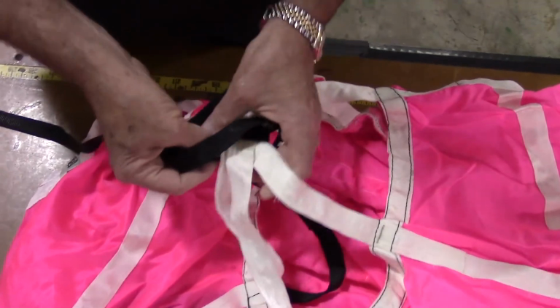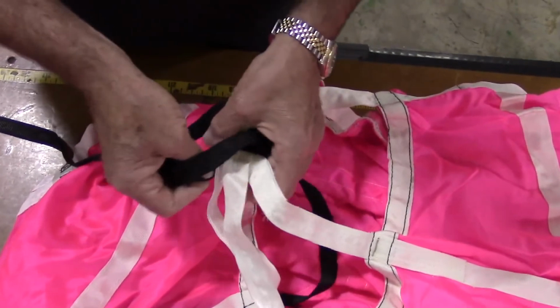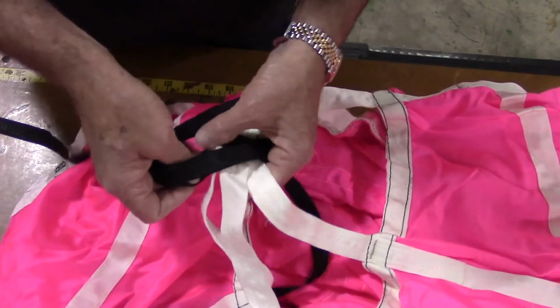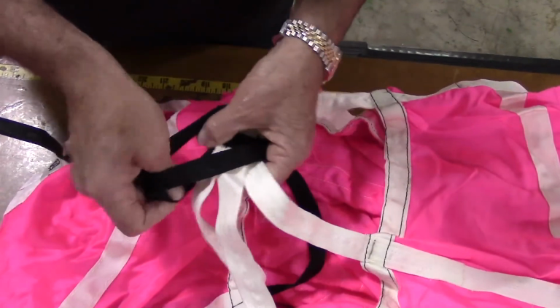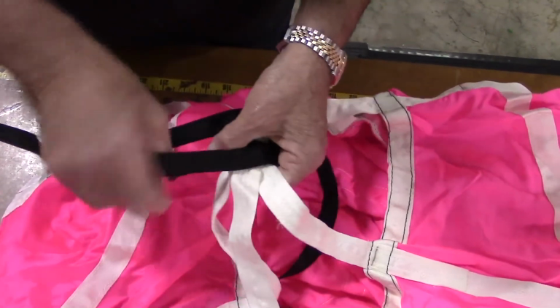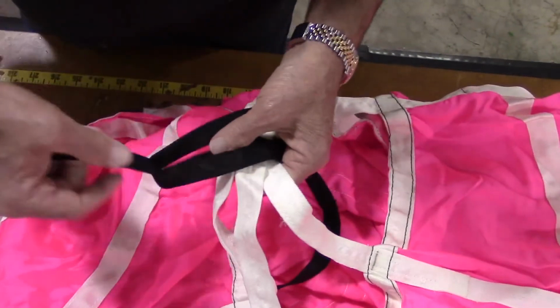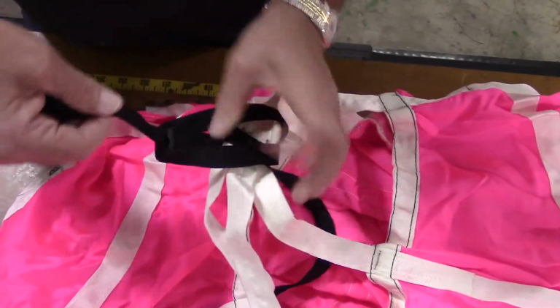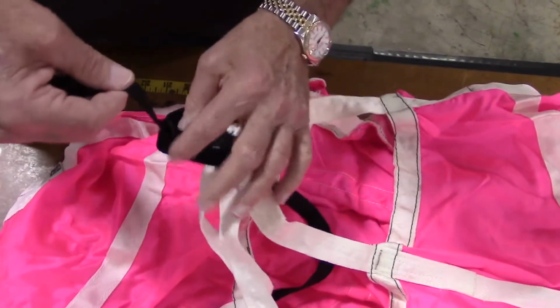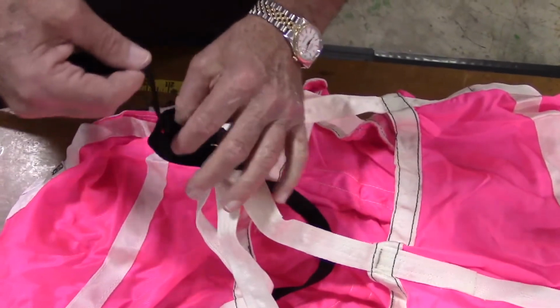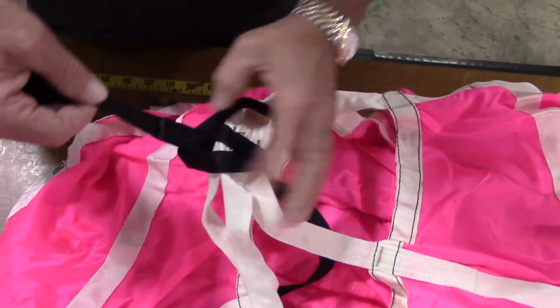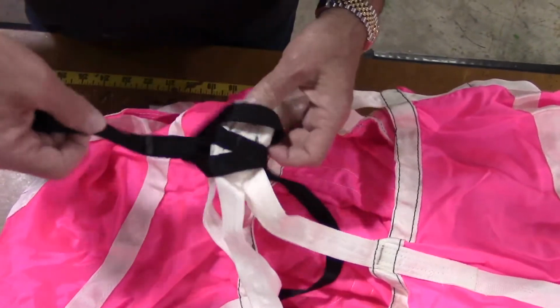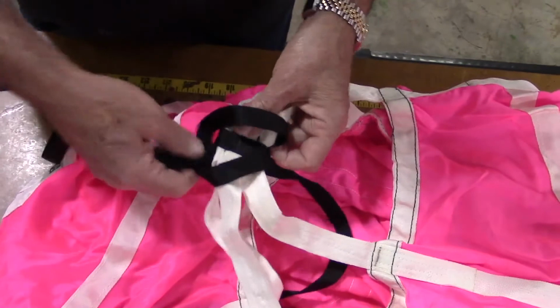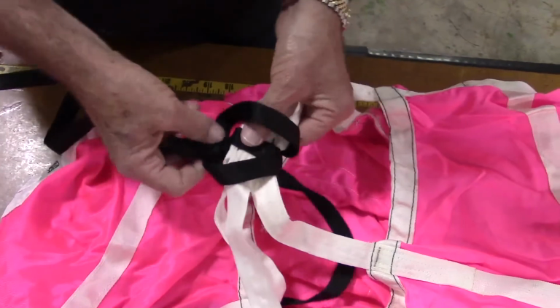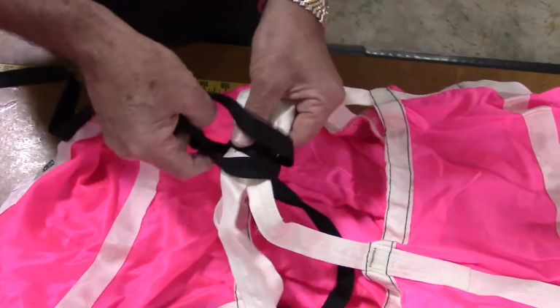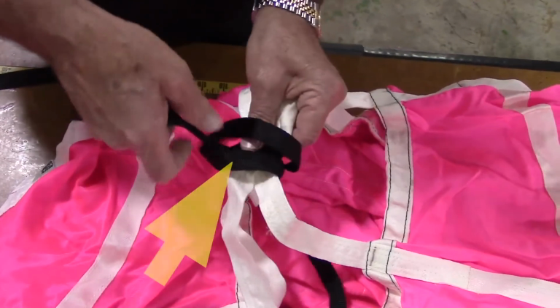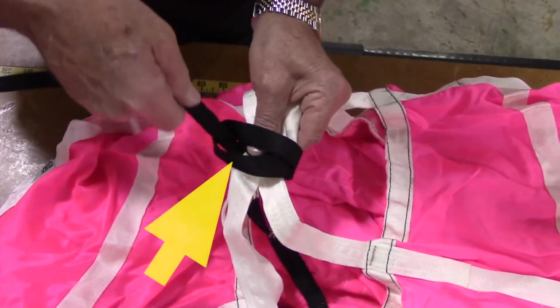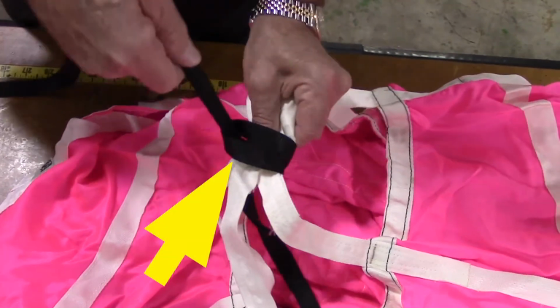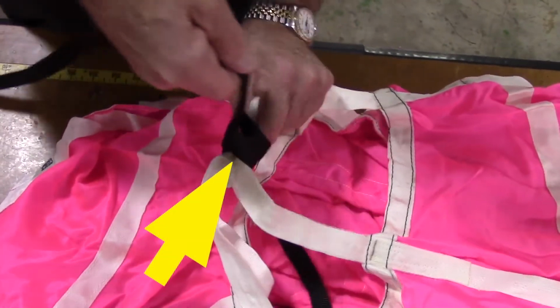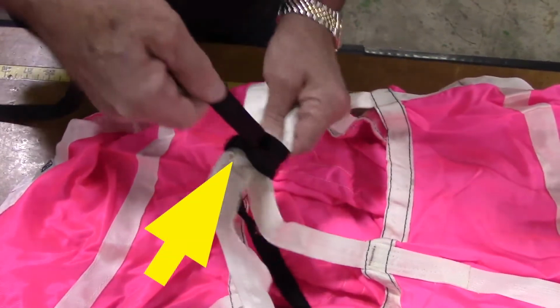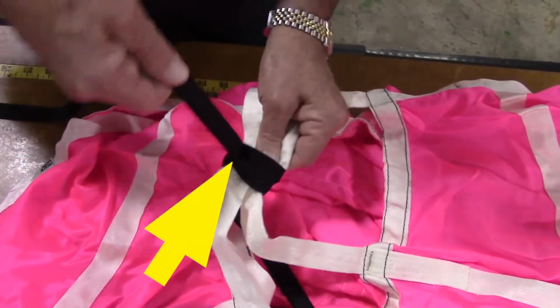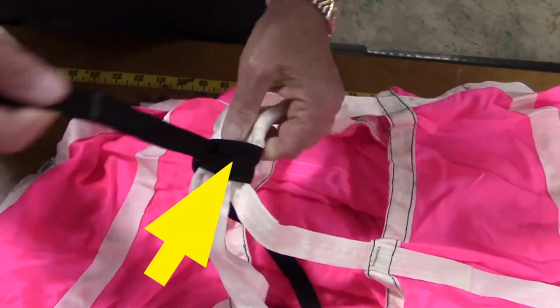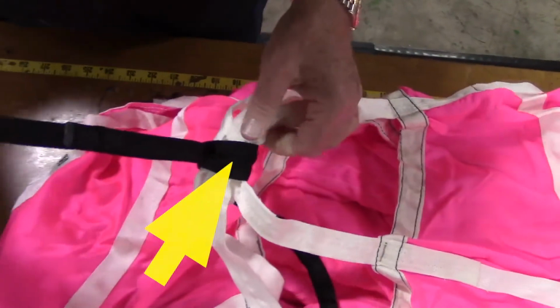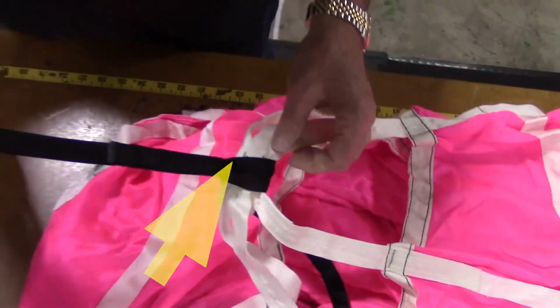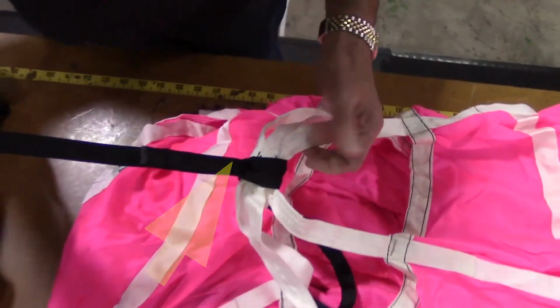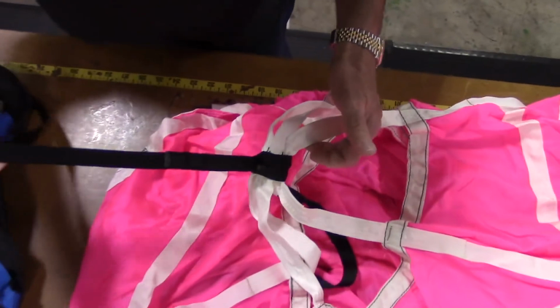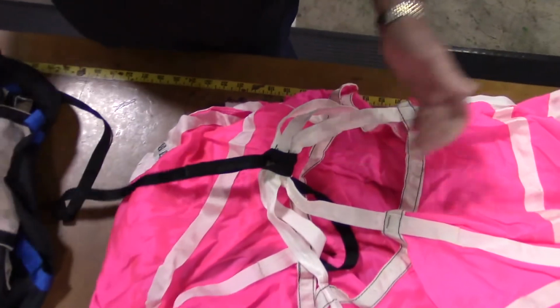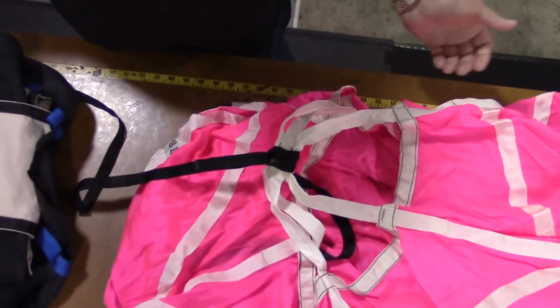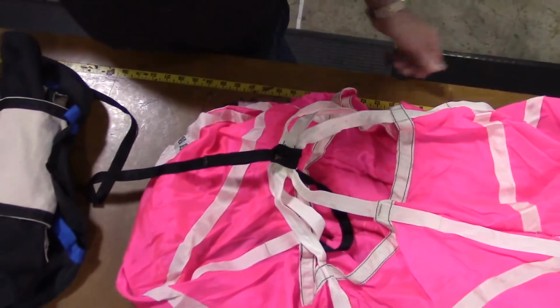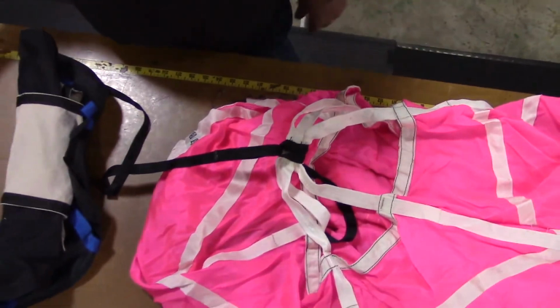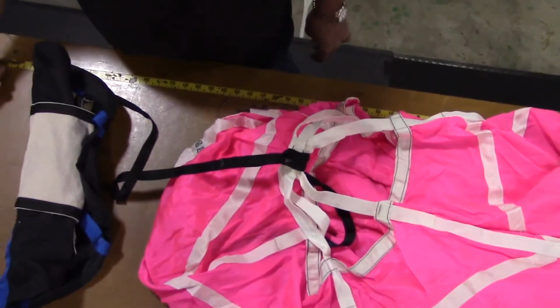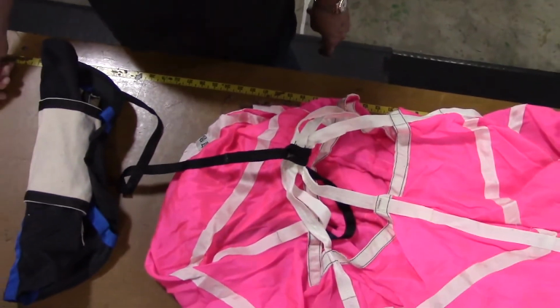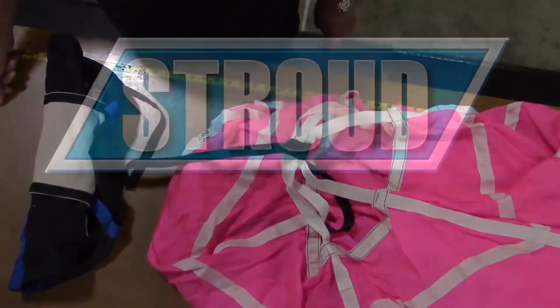Make sure the bridle cord exits this attachment at the top of the canopy apex towards the launcher bag. Your new launcher bag is now installed and ready to run.